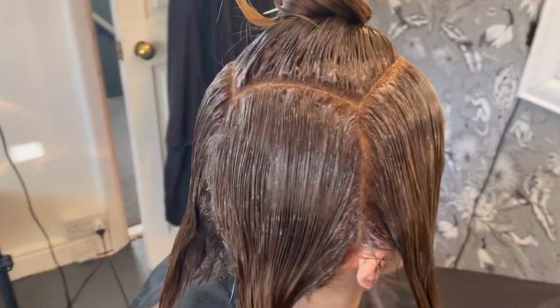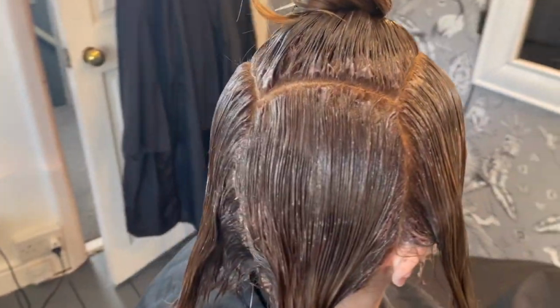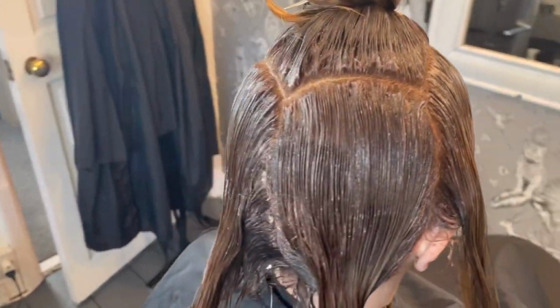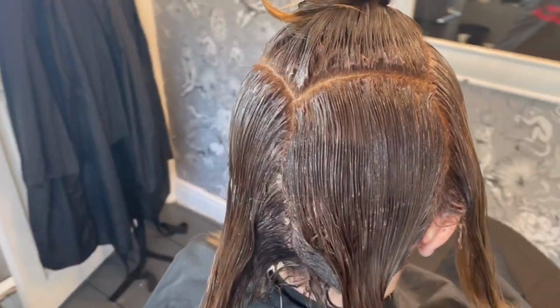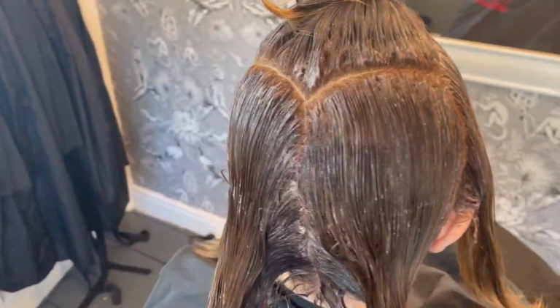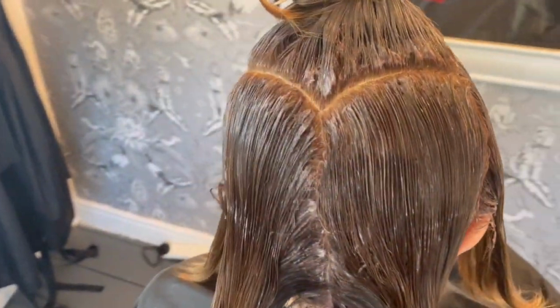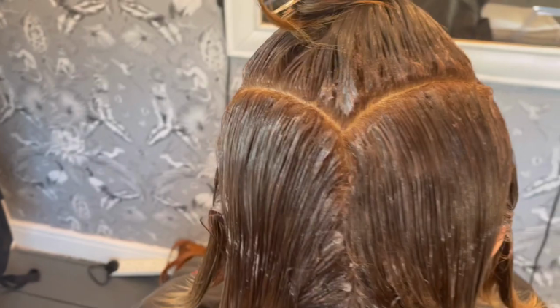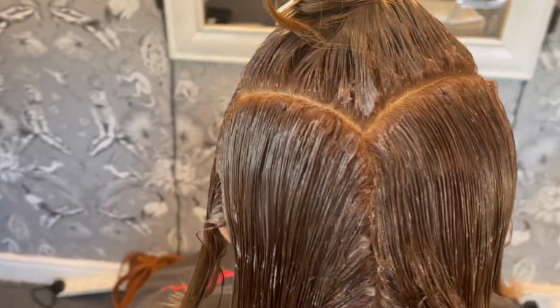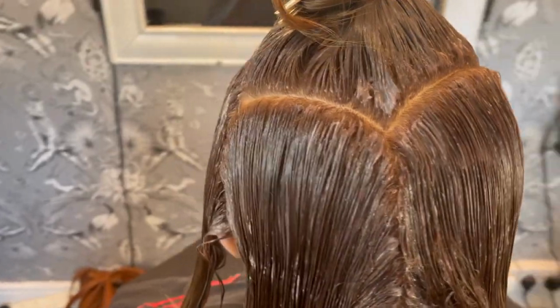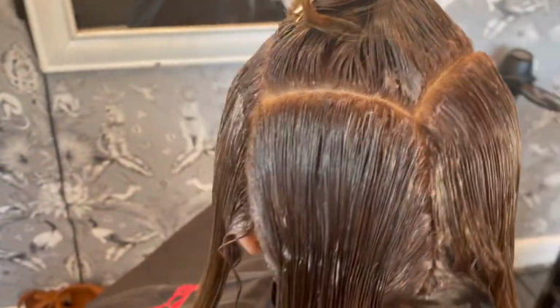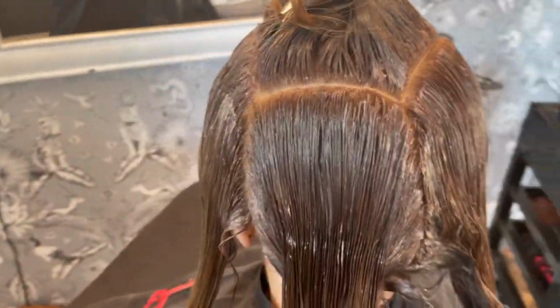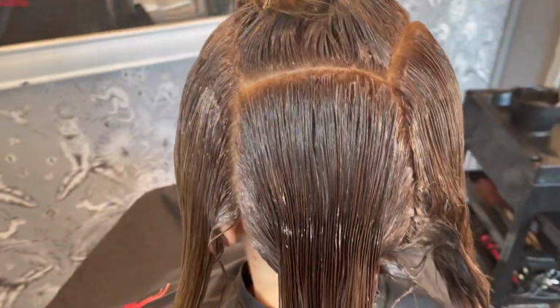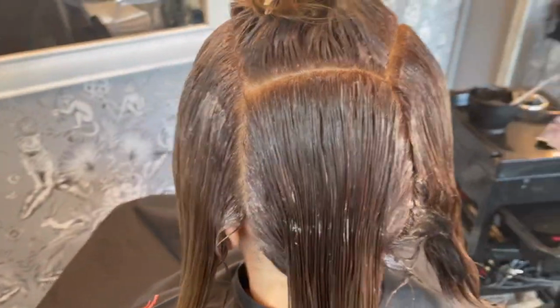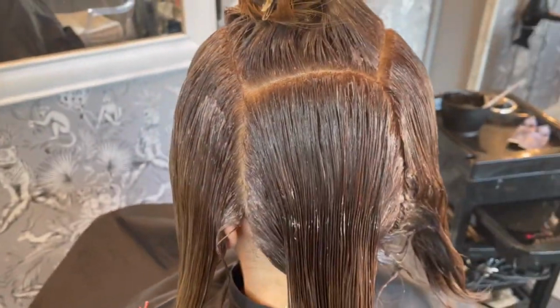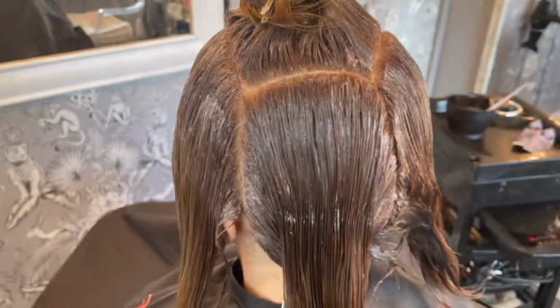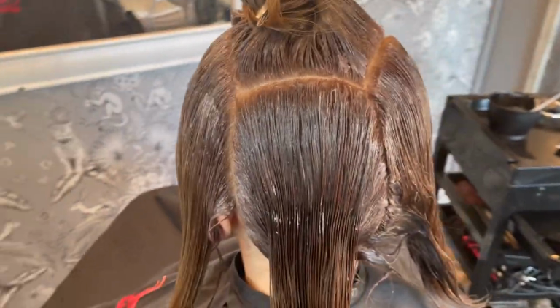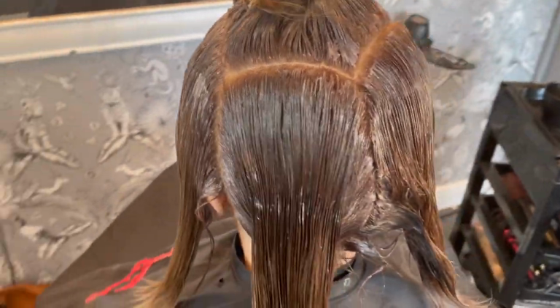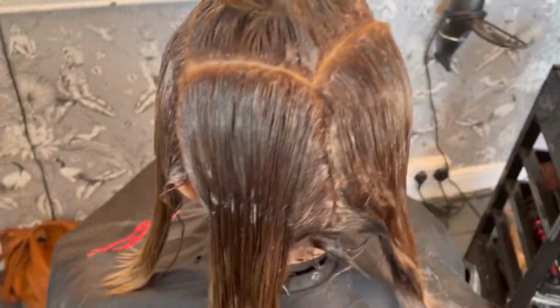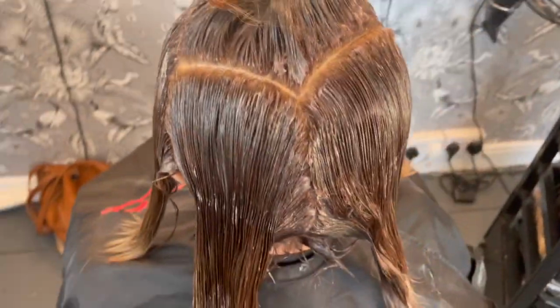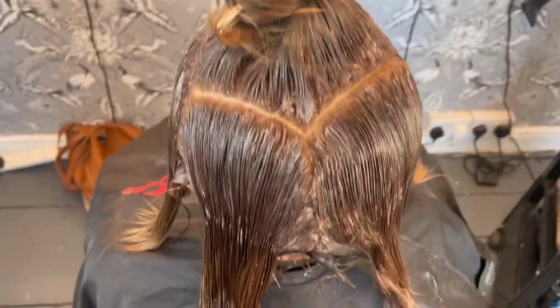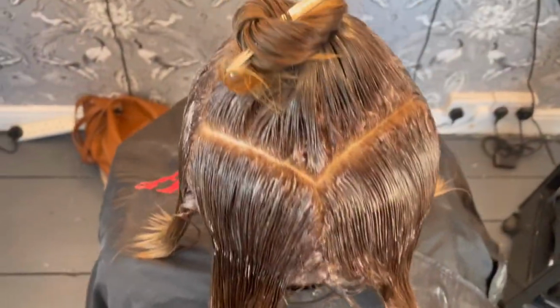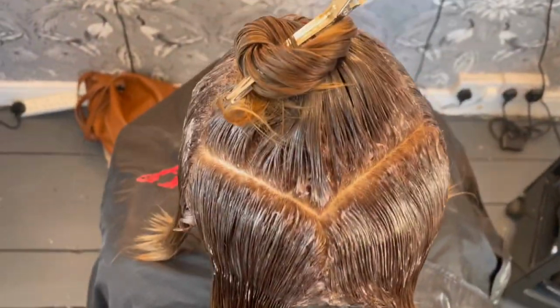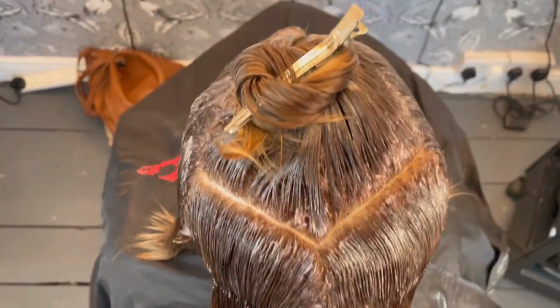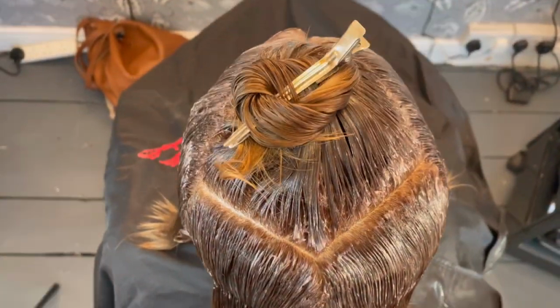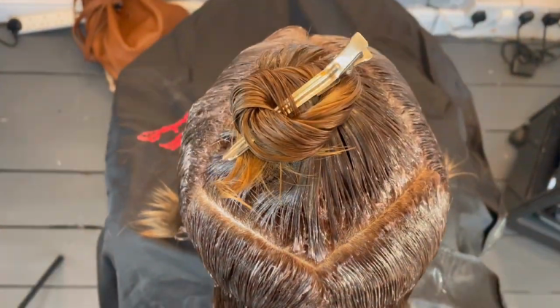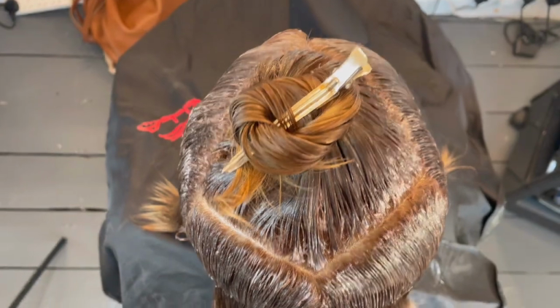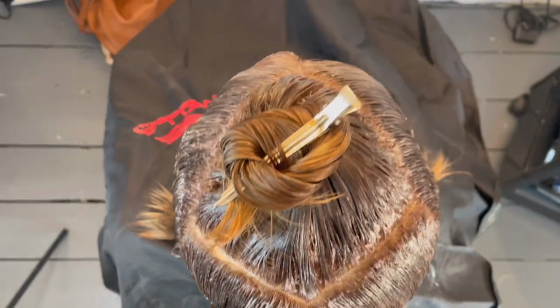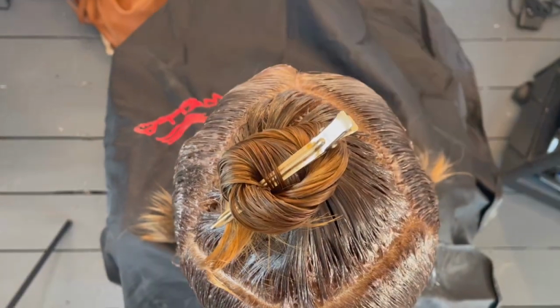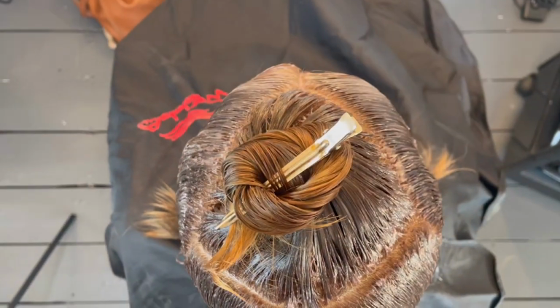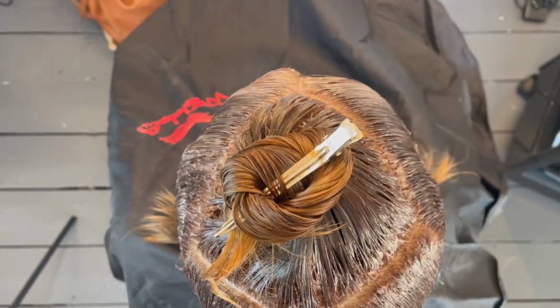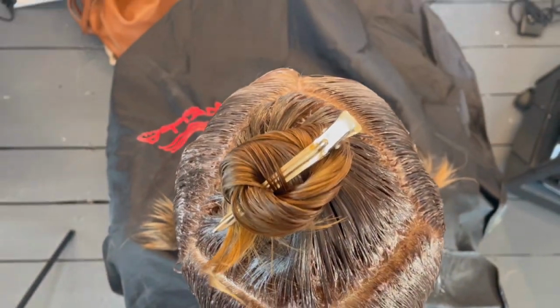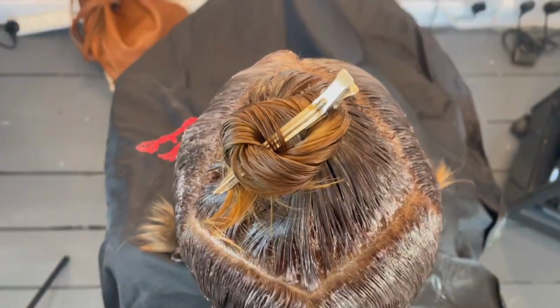Once my root tint is applied, I then section the hair into five sections — with a diamond shape on top and four quadrants, two at the back and two at the side.